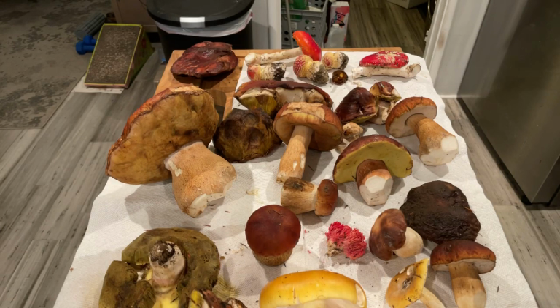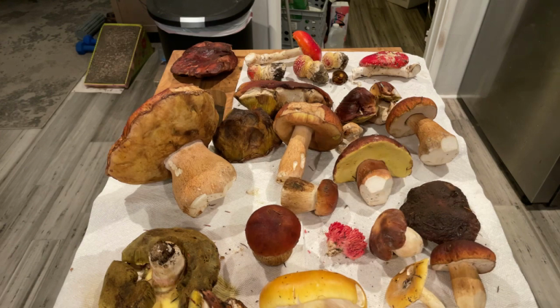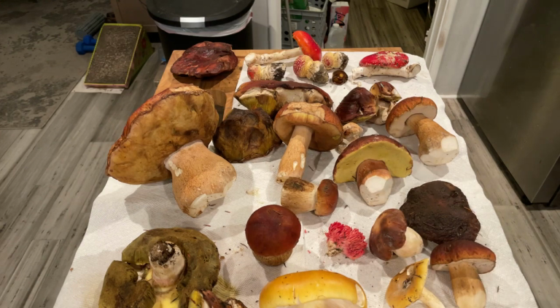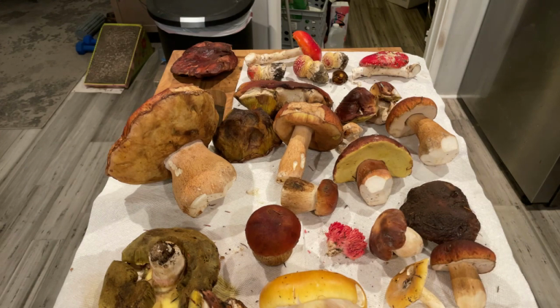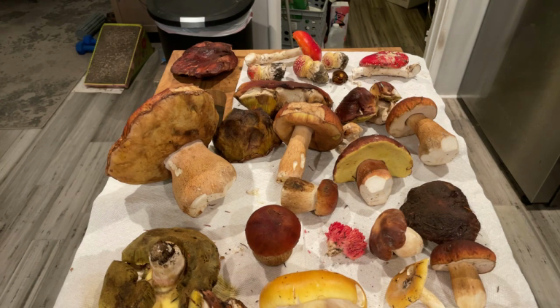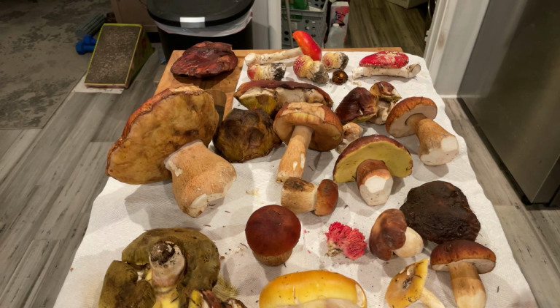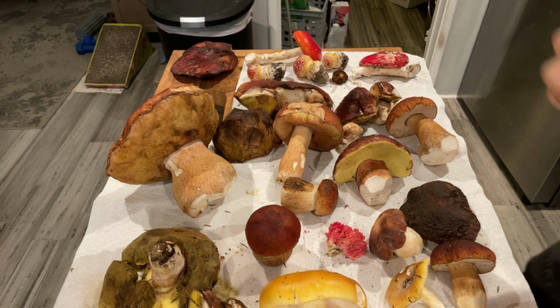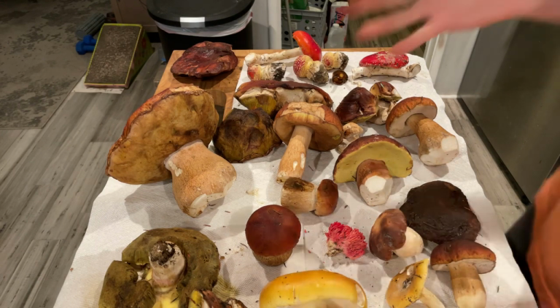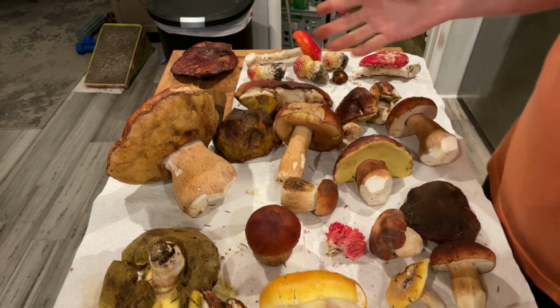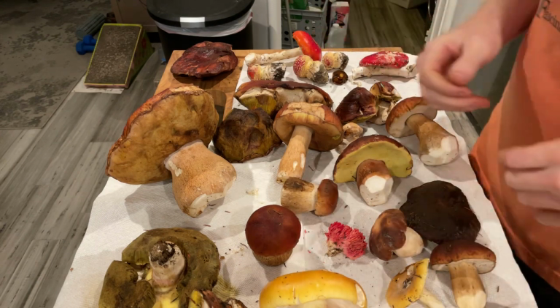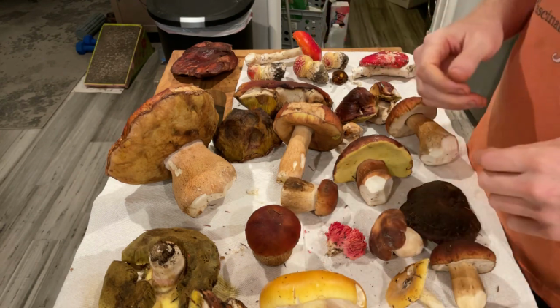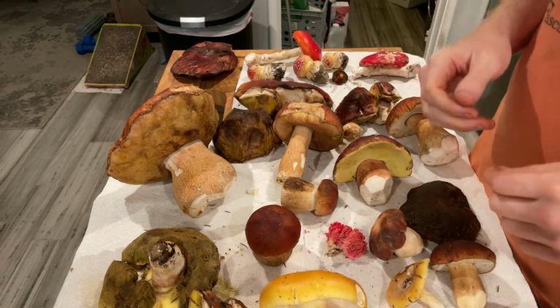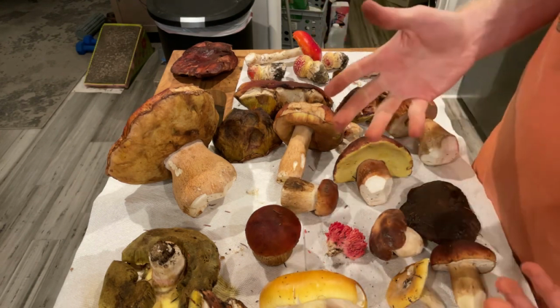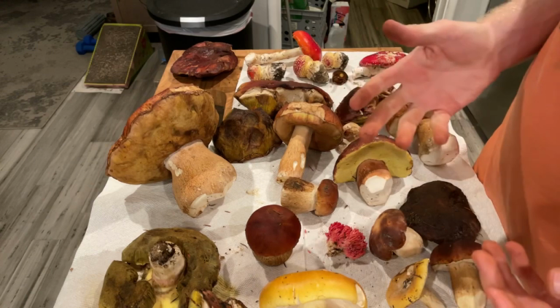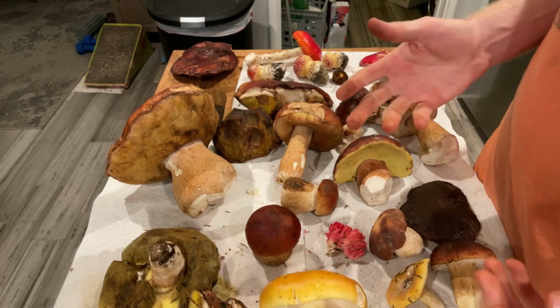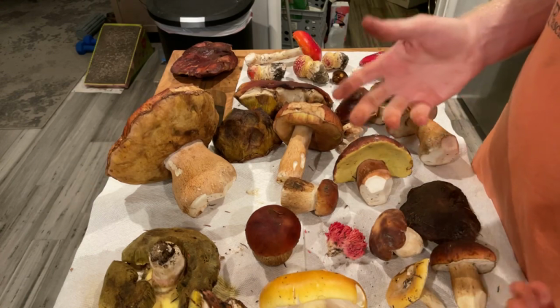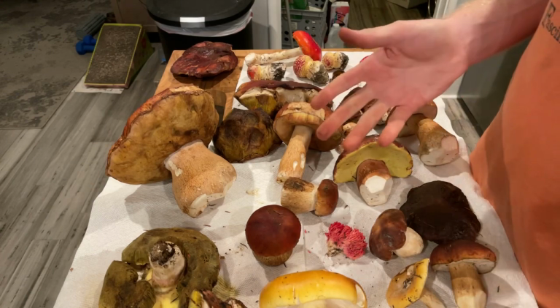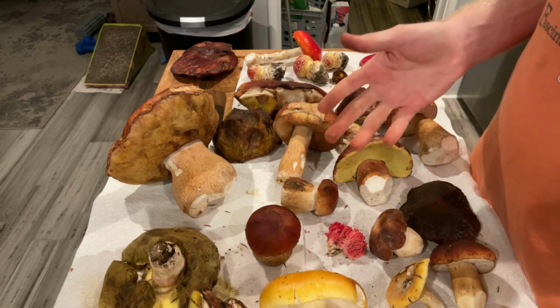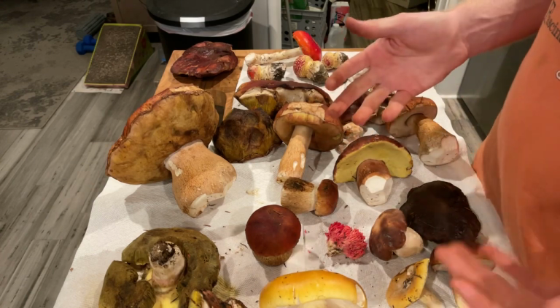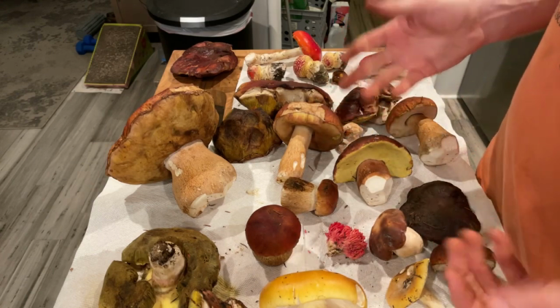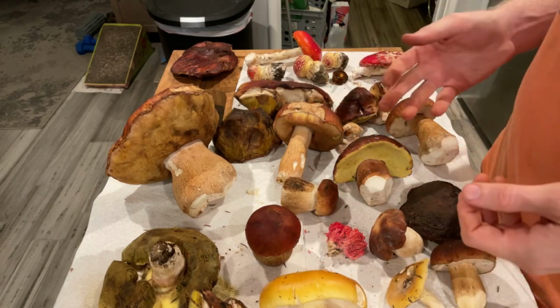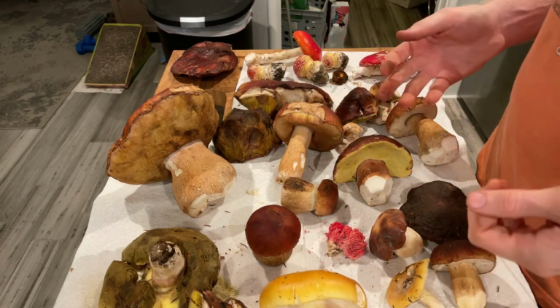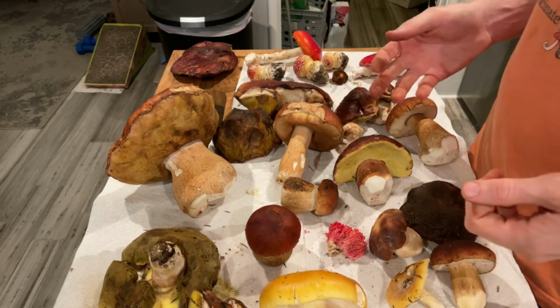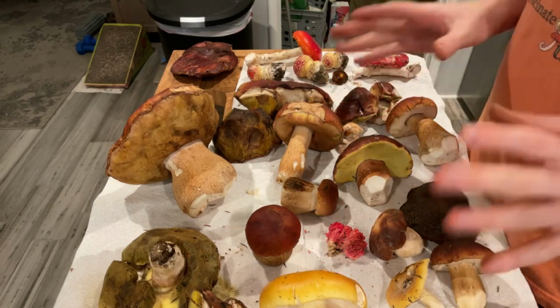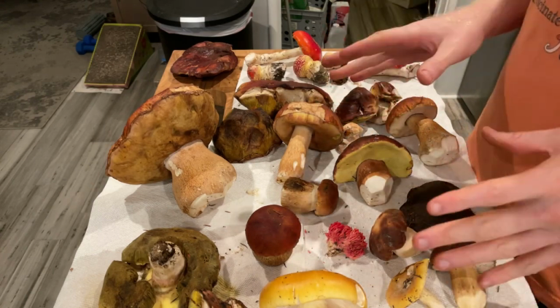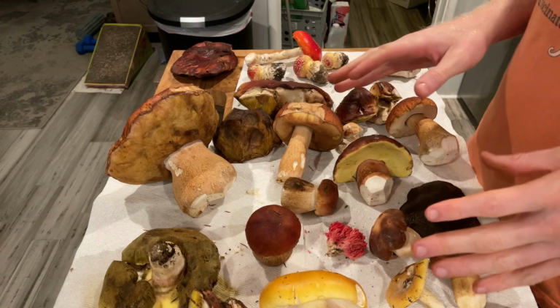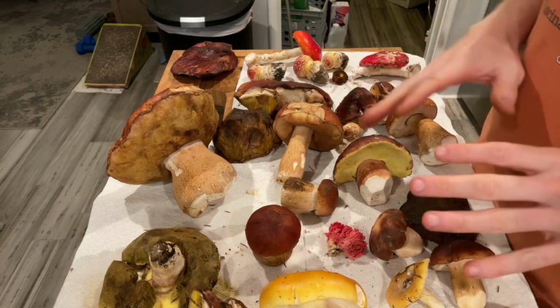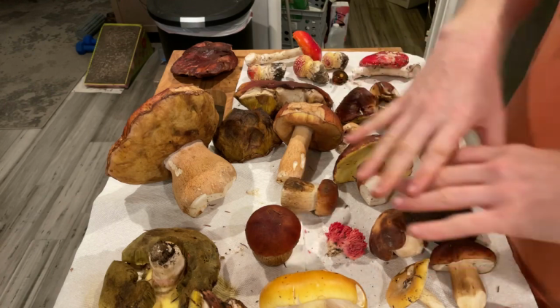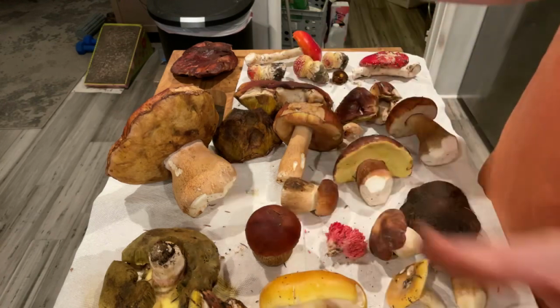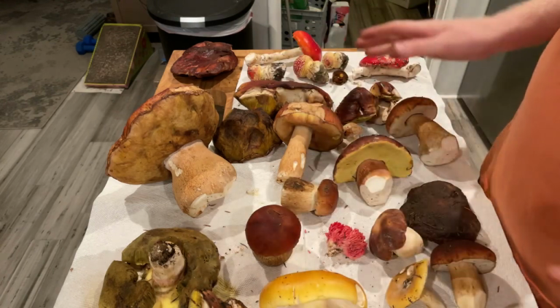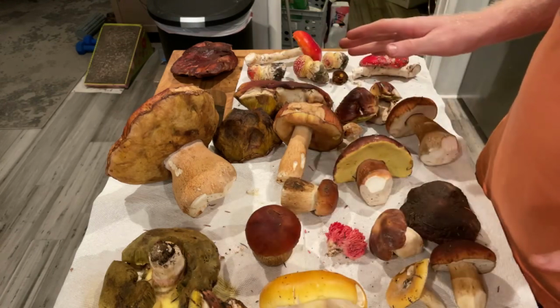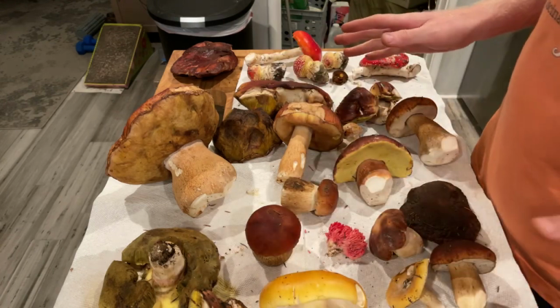Hello fungi friends. I'm going to show you guys what I found out on the Mendocino coast today. Mushroom season here in California has started — we got rain about three weeks ago, and that means all mushrooms are now out and popping.